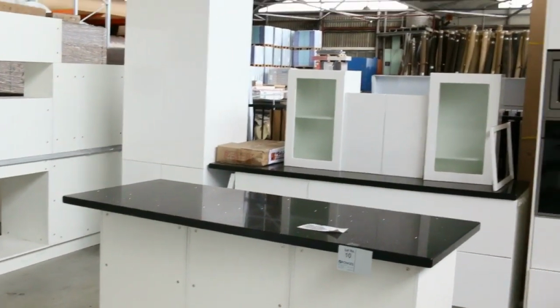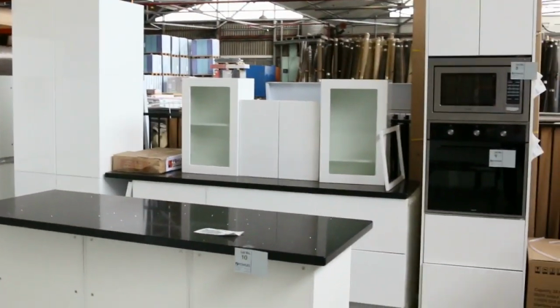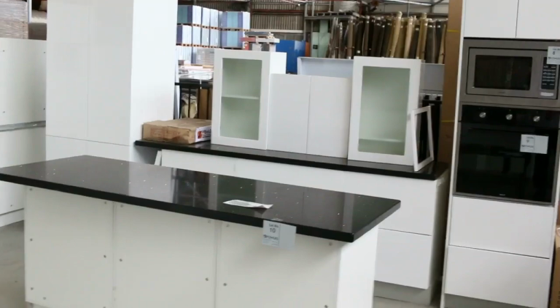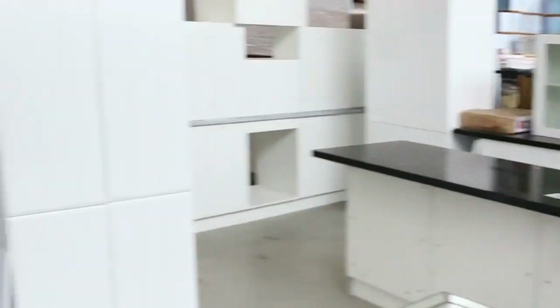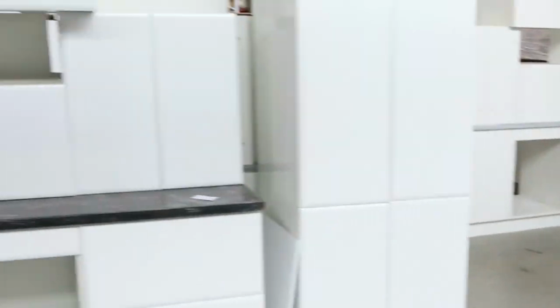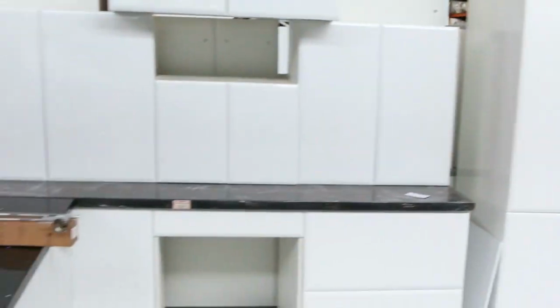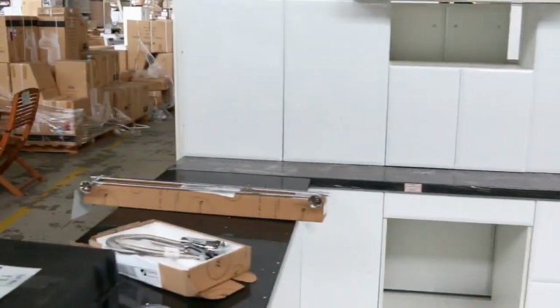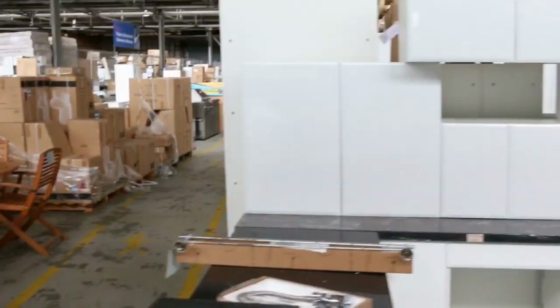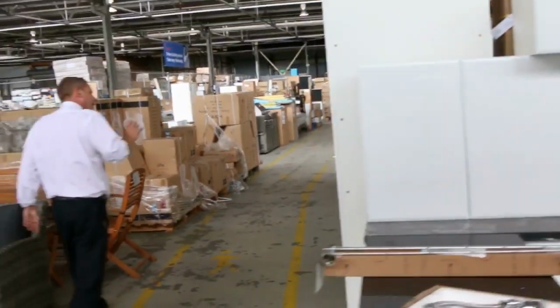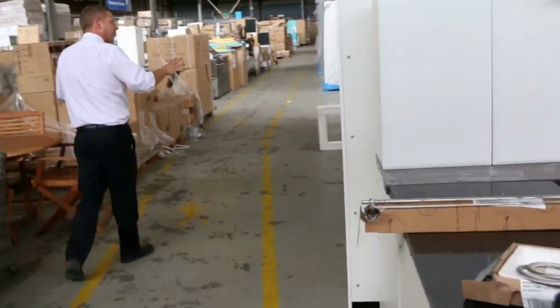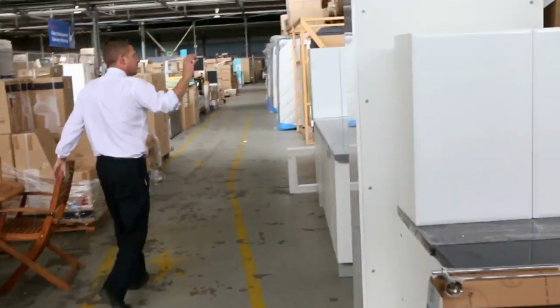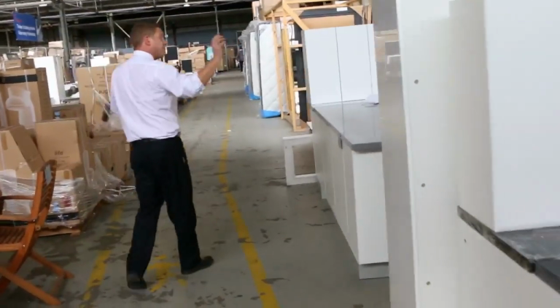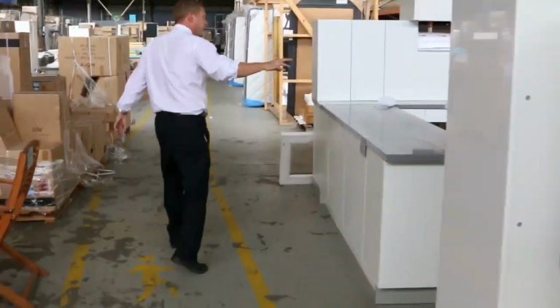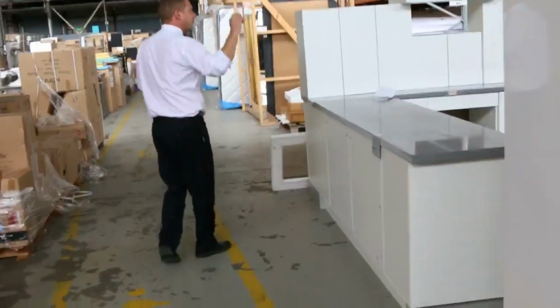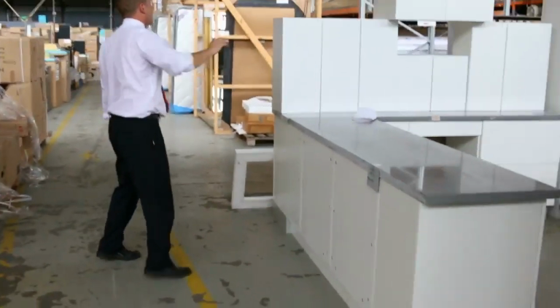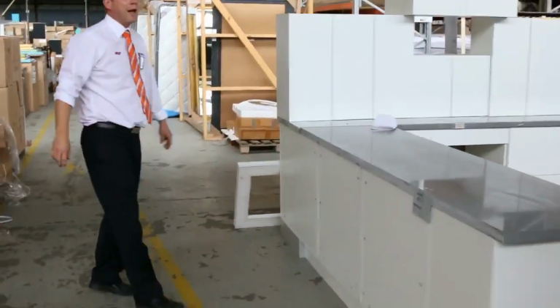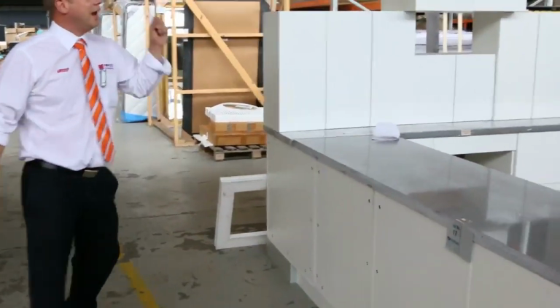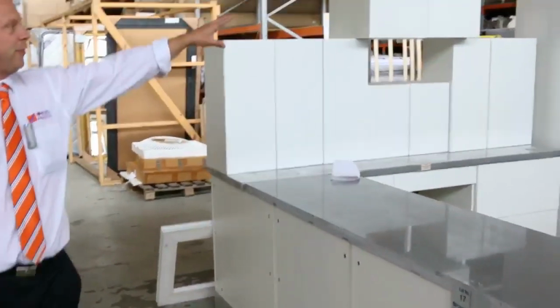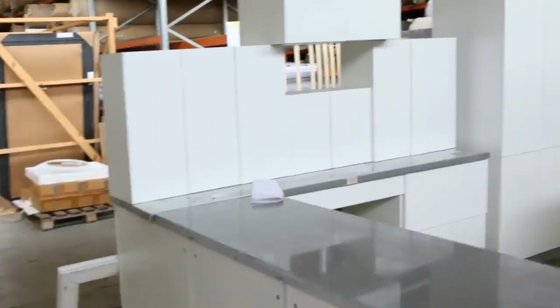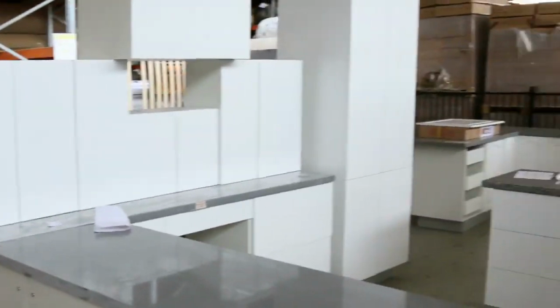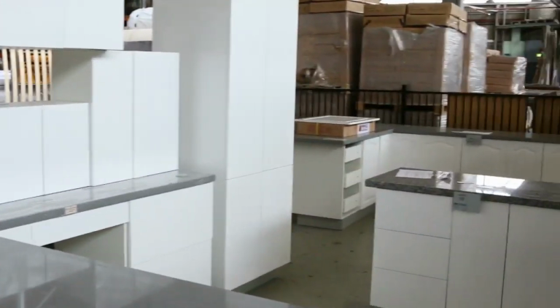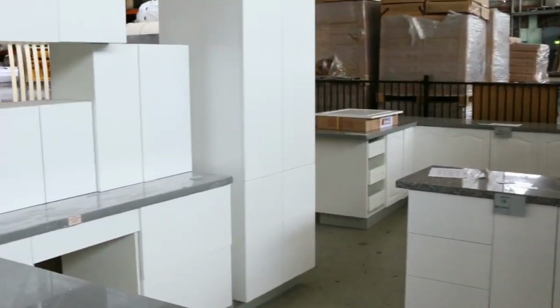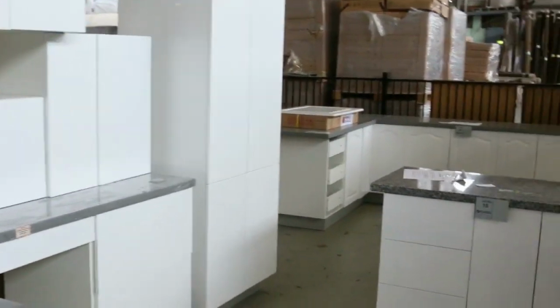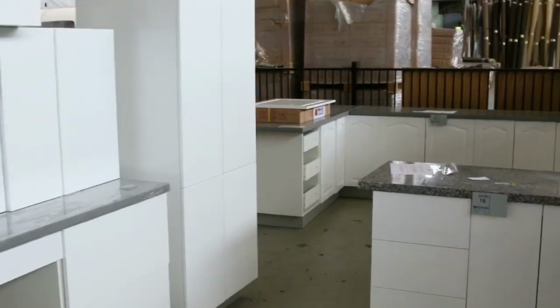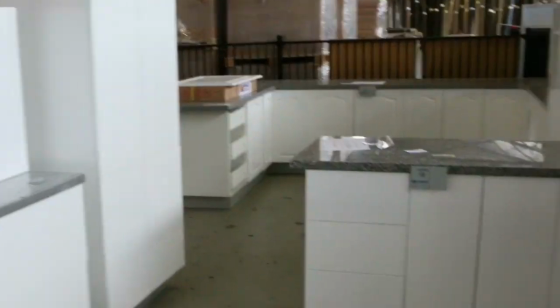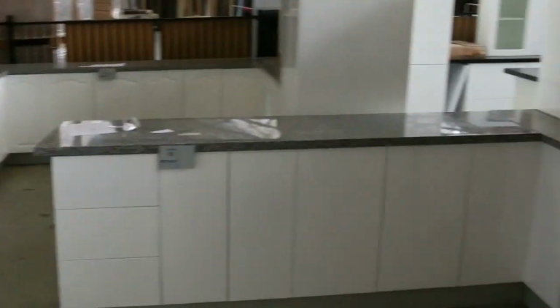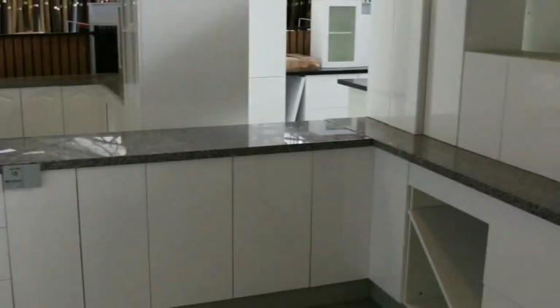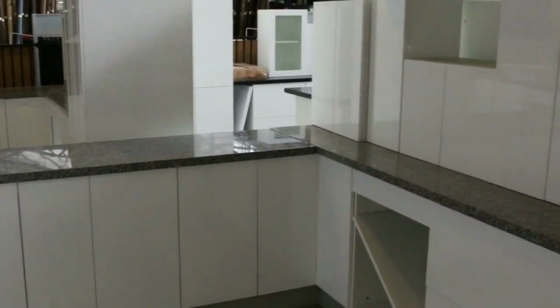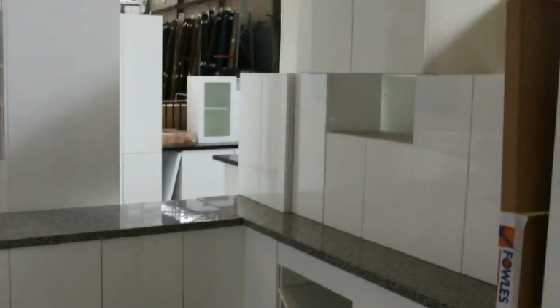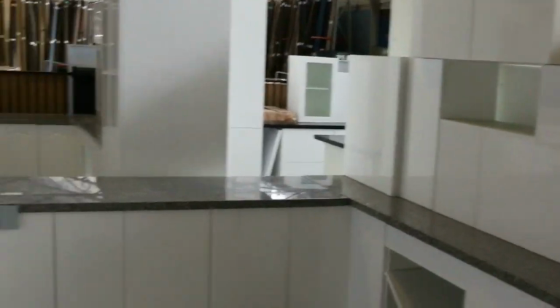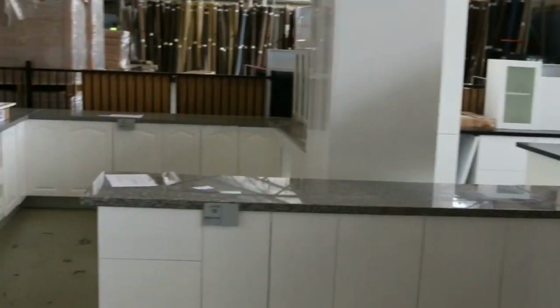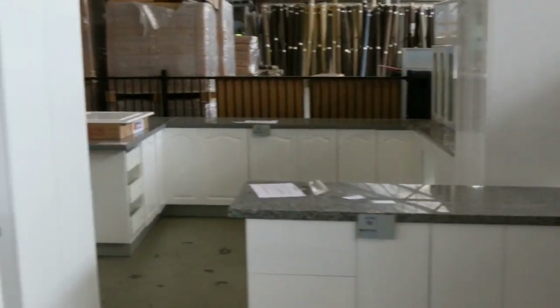Sensational value there, and just around the corner I think more L-shapes. So heaps of L-shapes, a U-shape over the back to finish things off. Really good offering in the complete kitchens, and as I said between two and a half and three and a half for most of those.